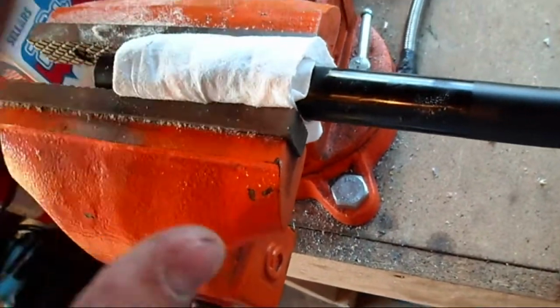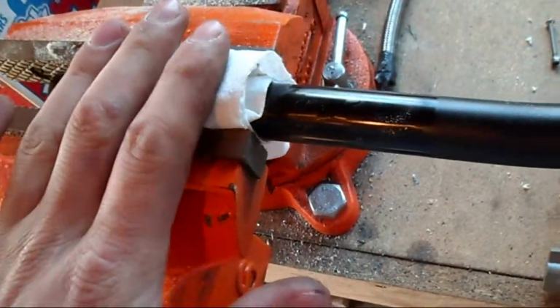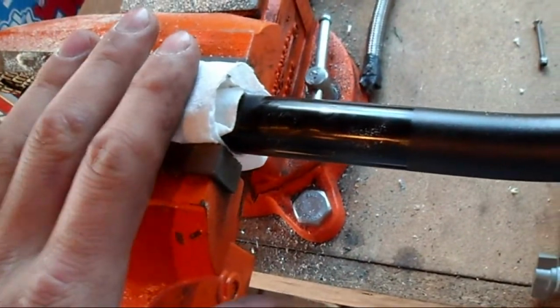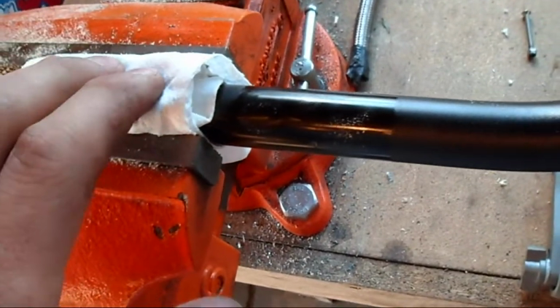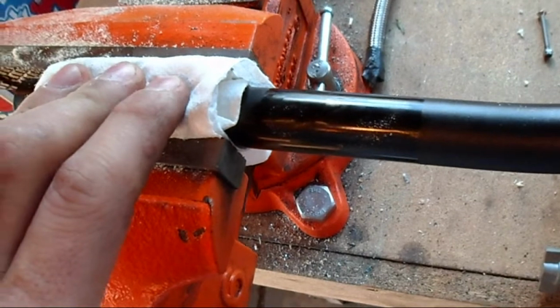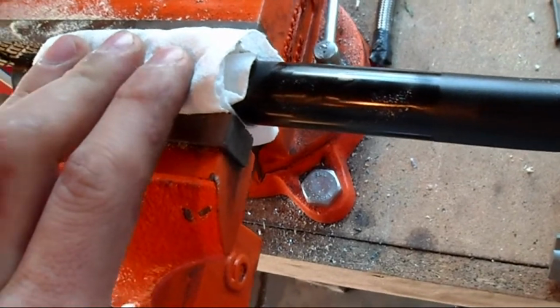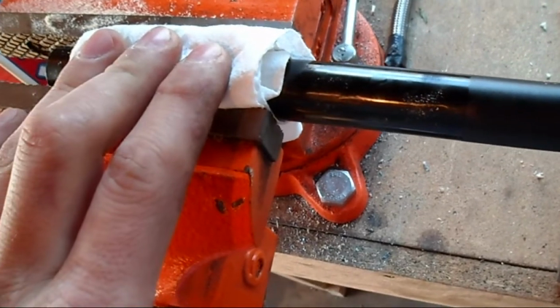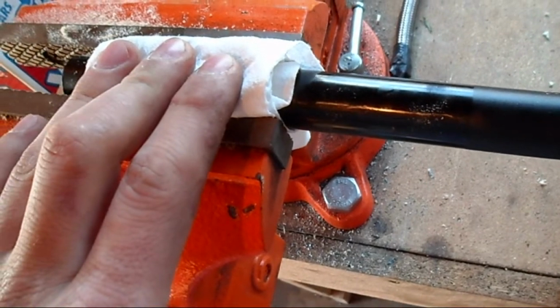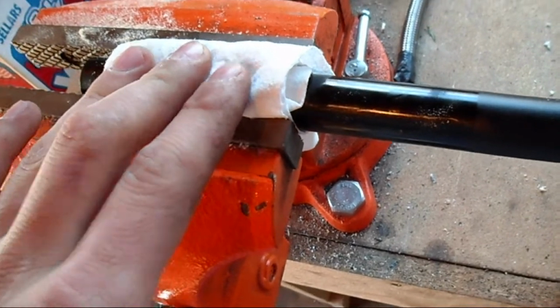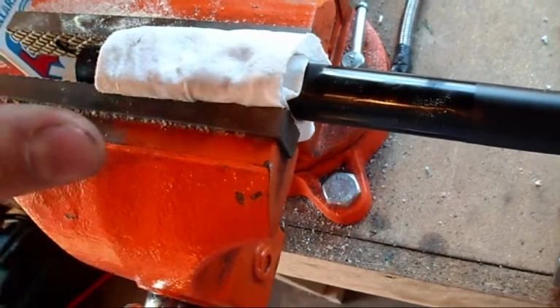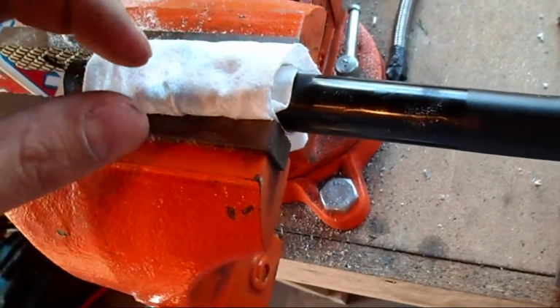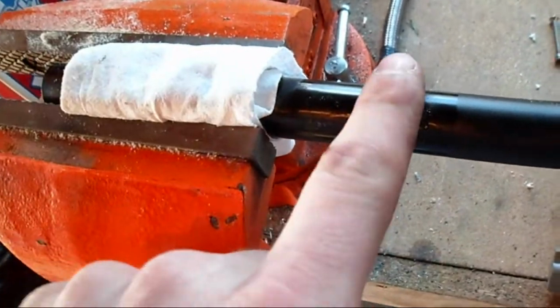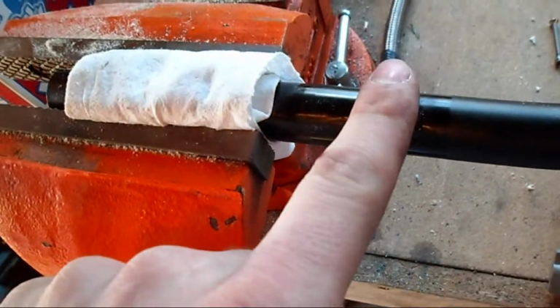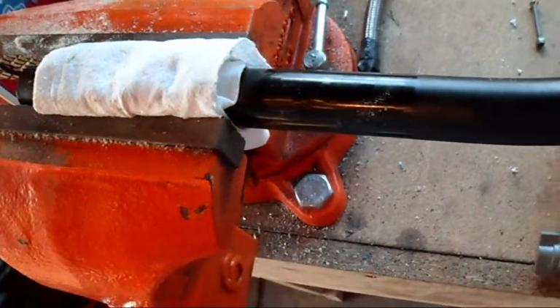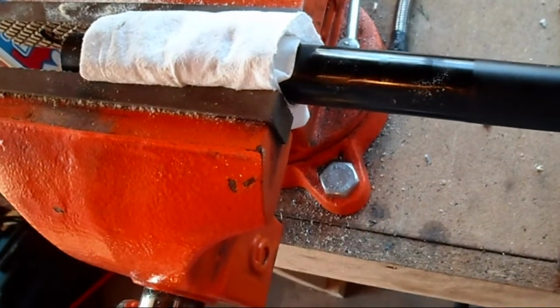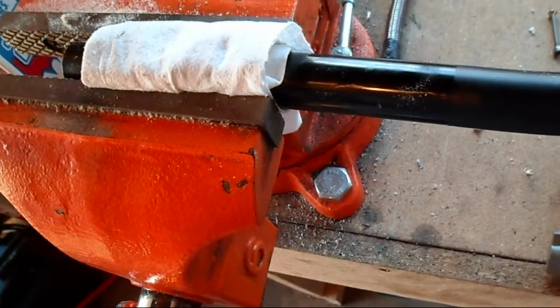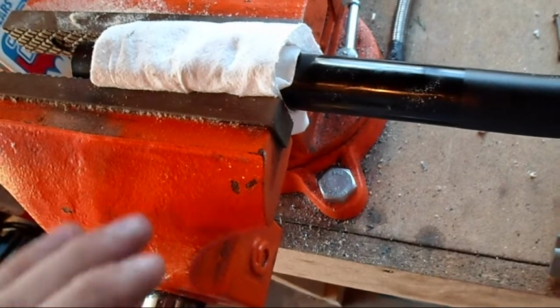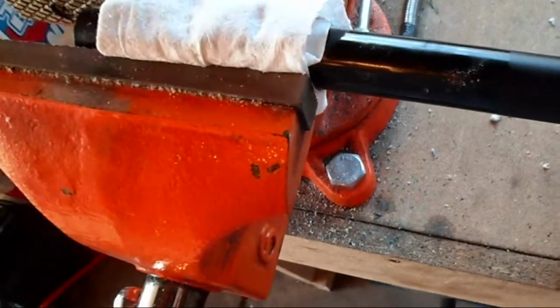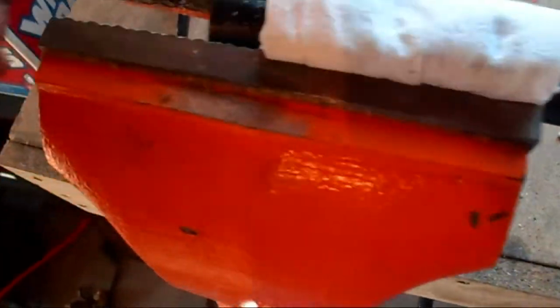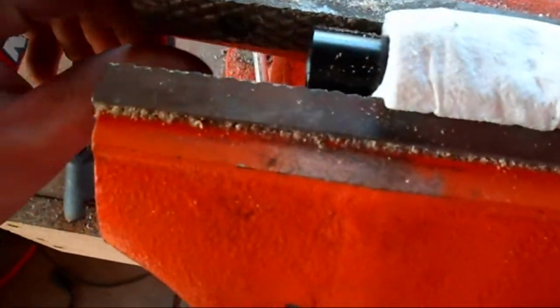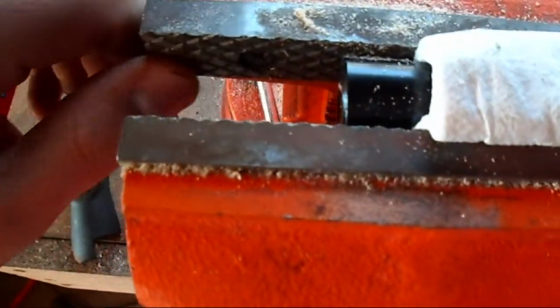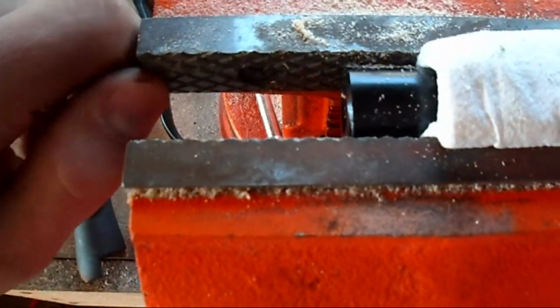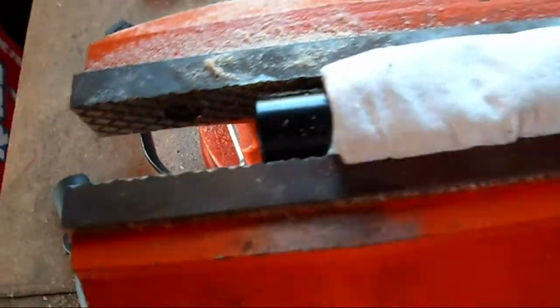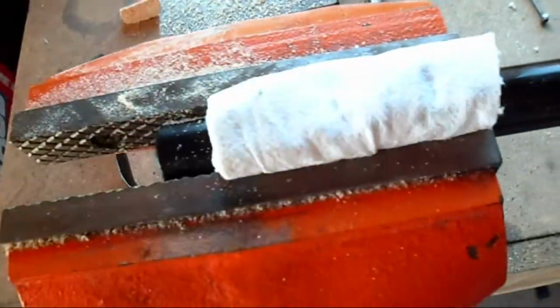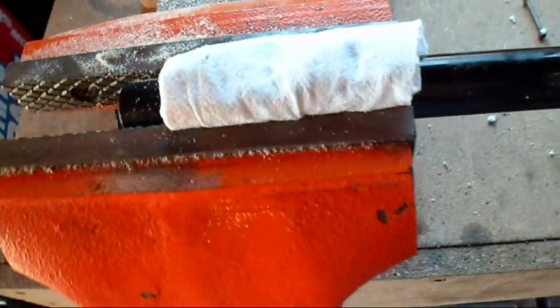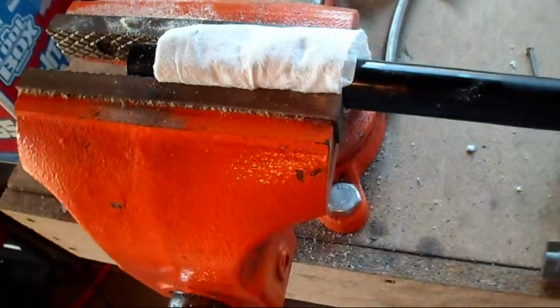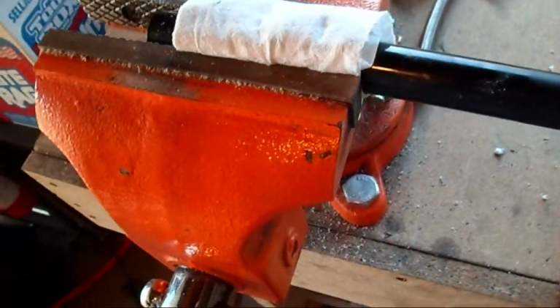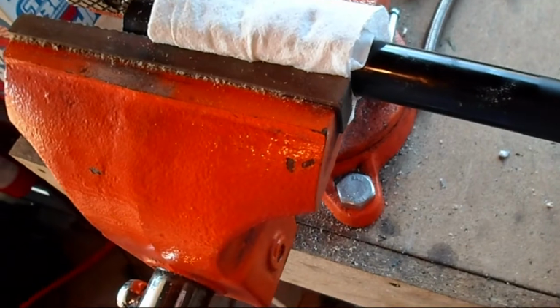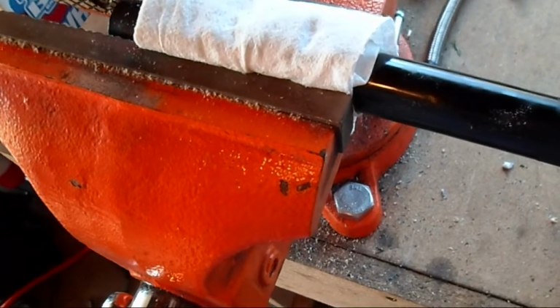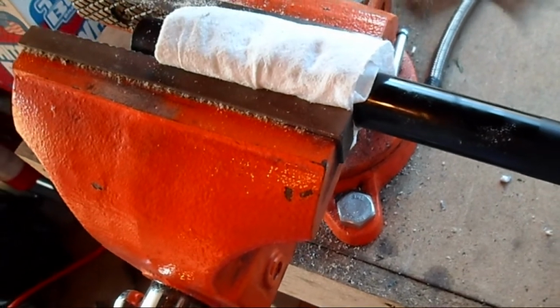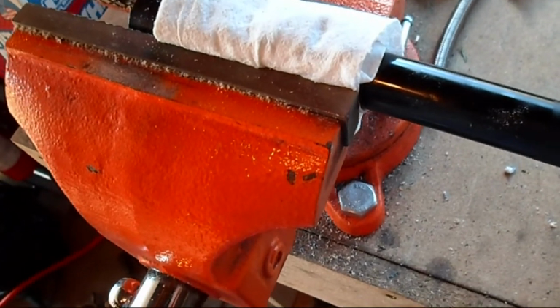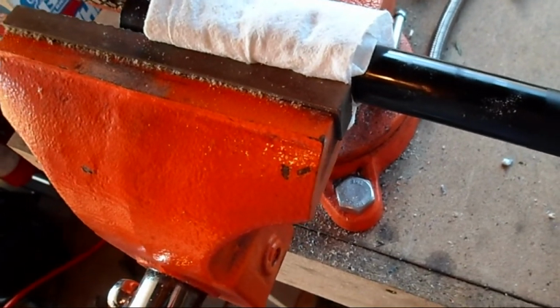But you have to keep it thin enough that you can actually apply pressure to your piece, but it has to be thick enough that your serrated jaws don't dig into it. That's the shop tip for today. Remember to subscribe for more.